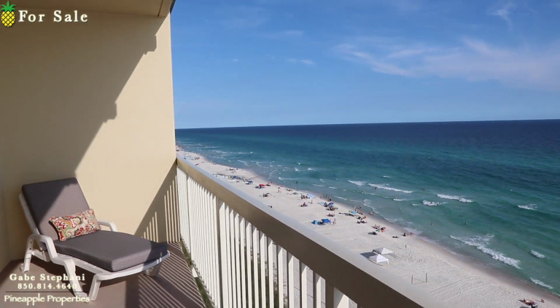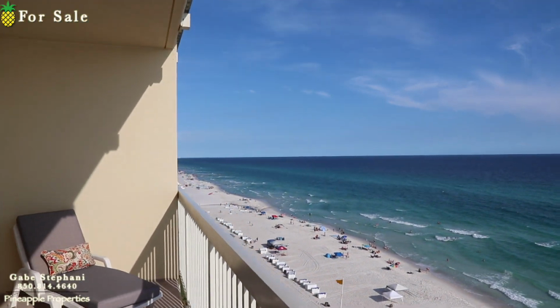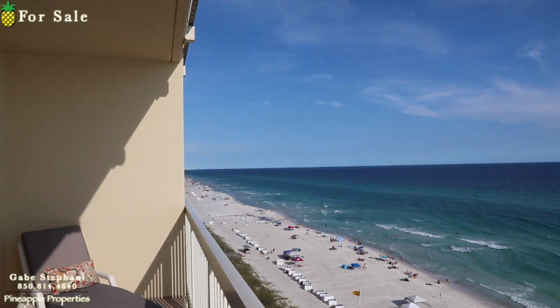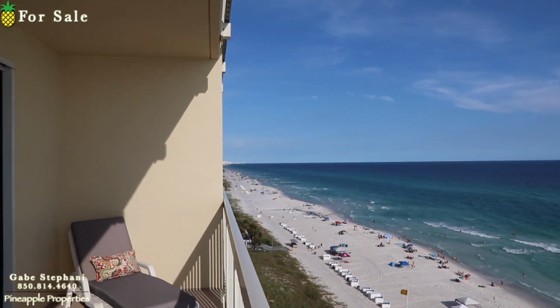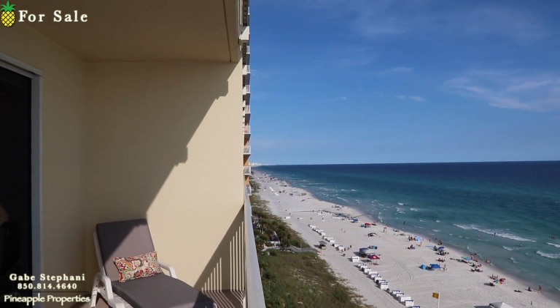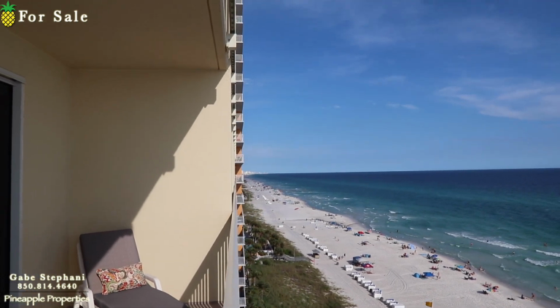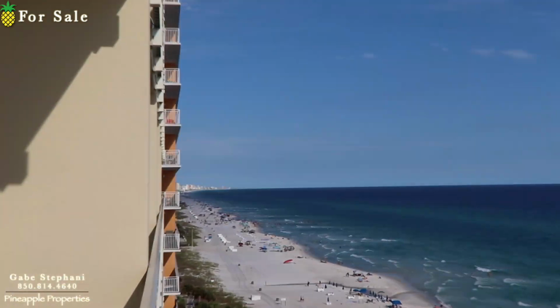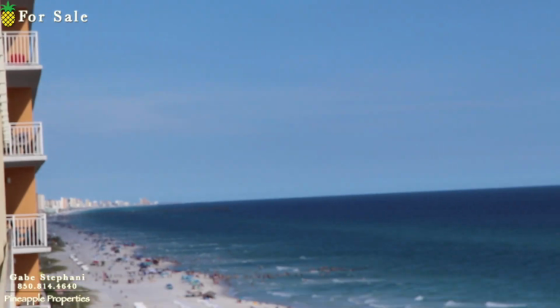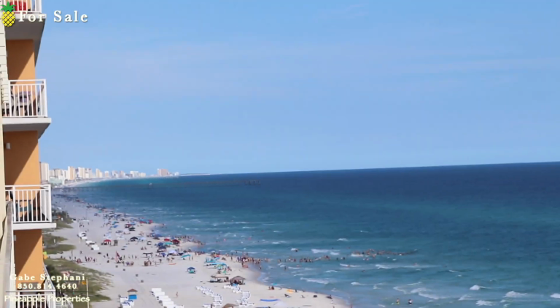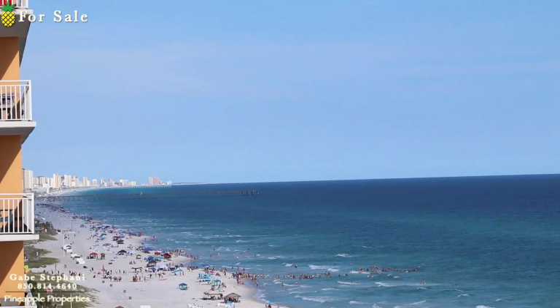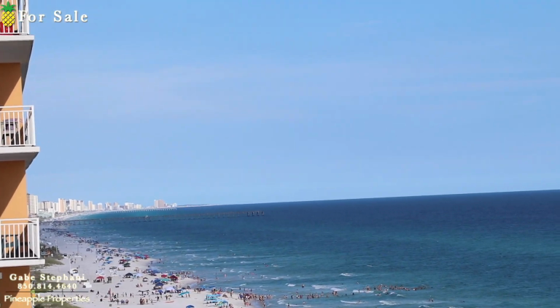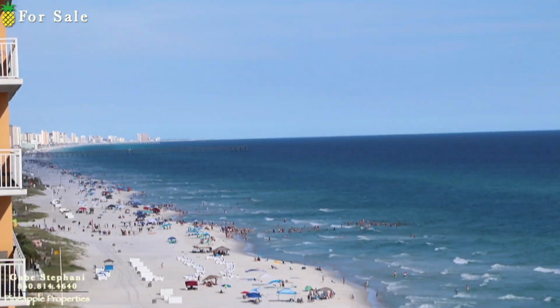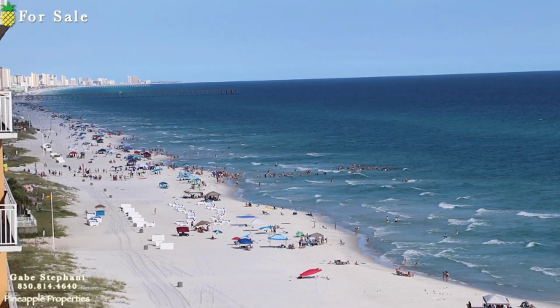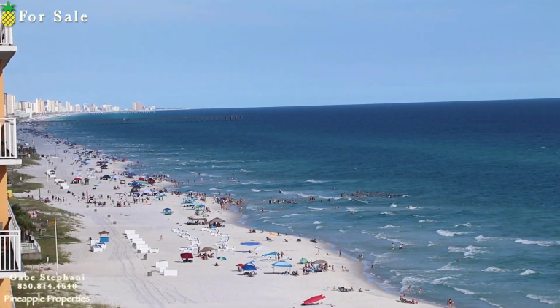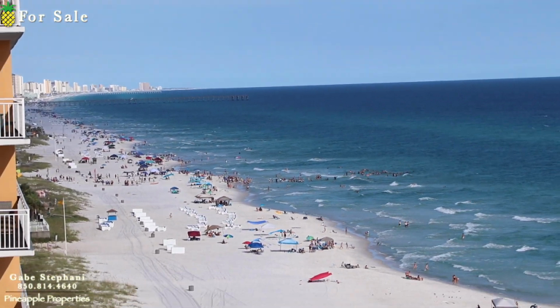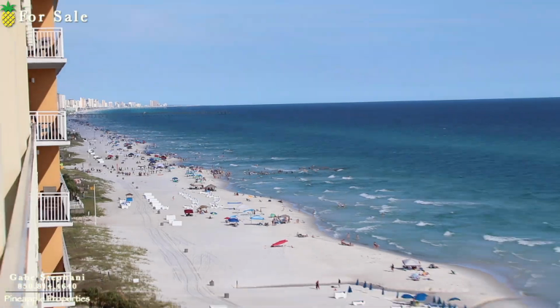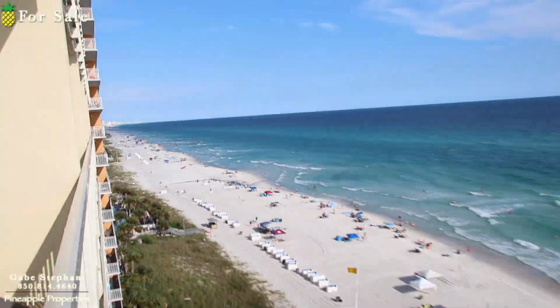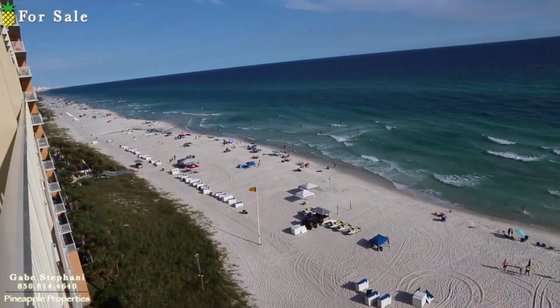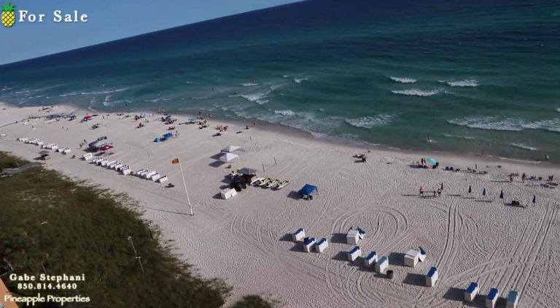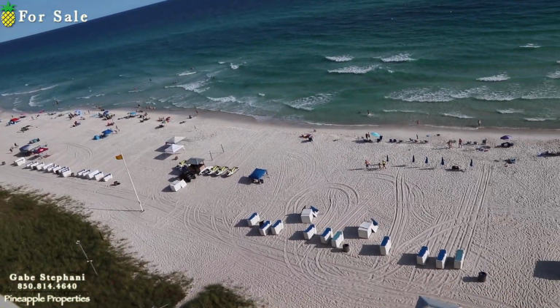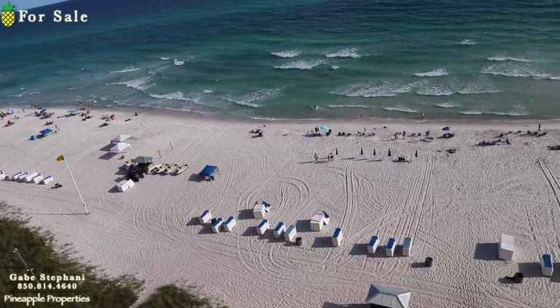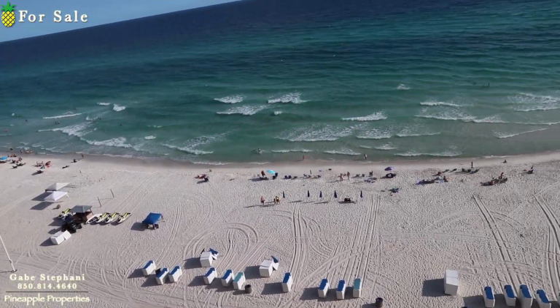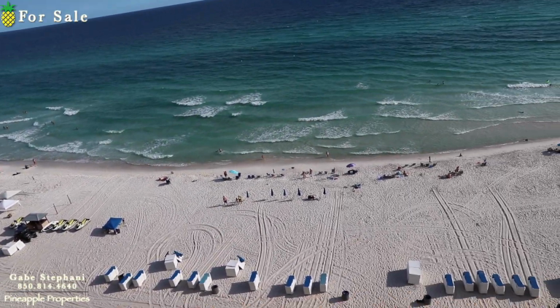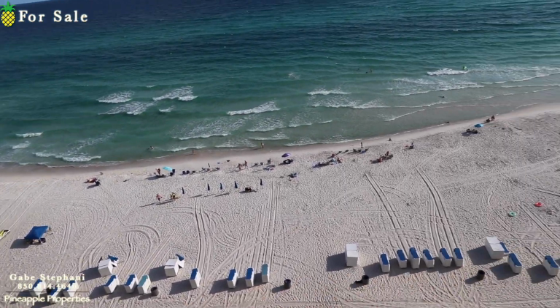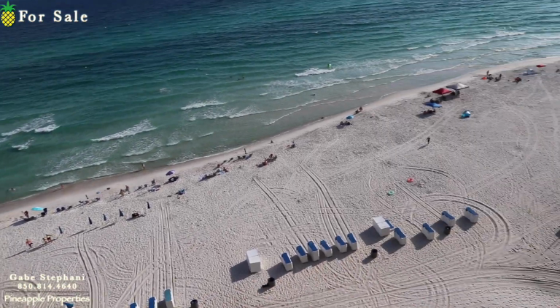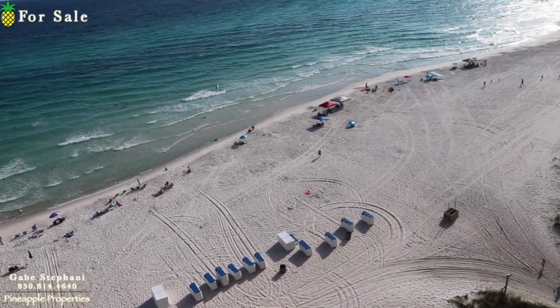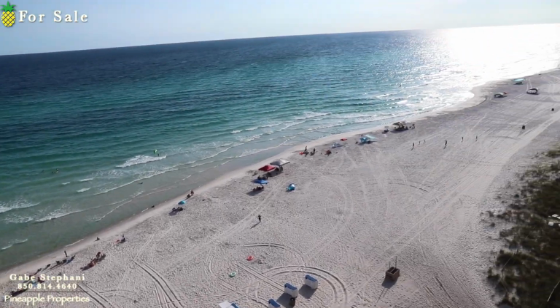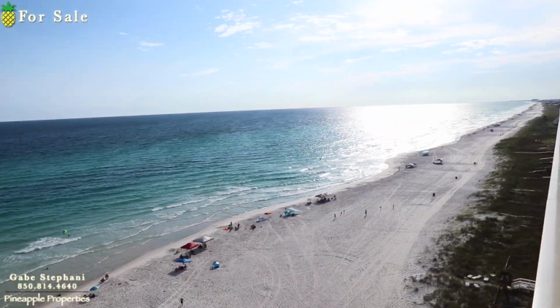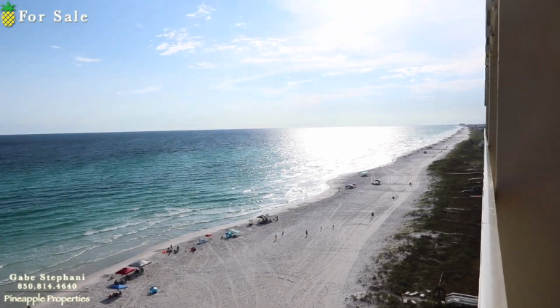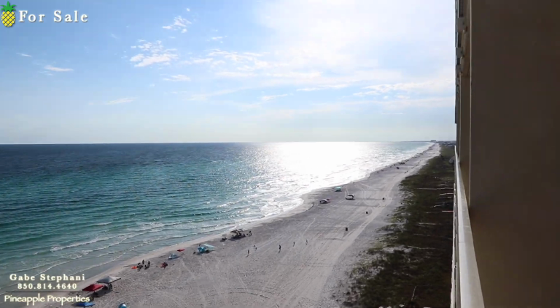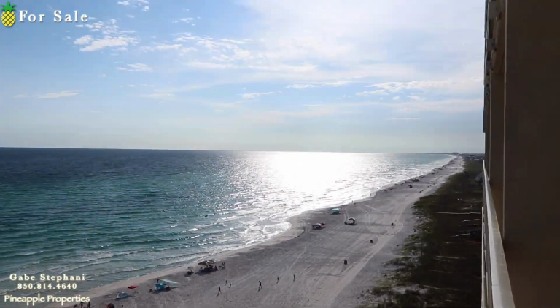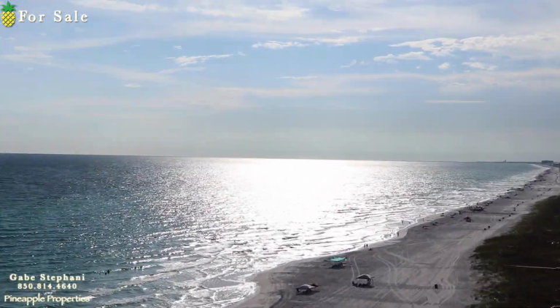10th floor — you've got views all the way out. There's the pier at Pier Park, and you've got views down here to the sand.